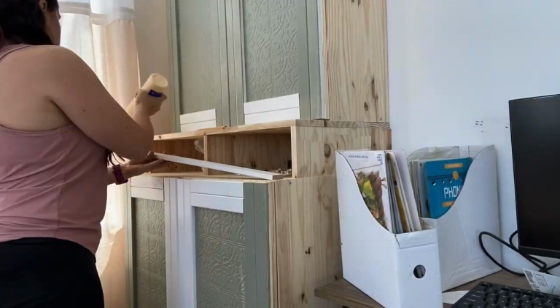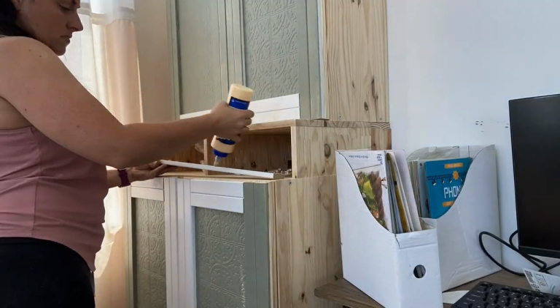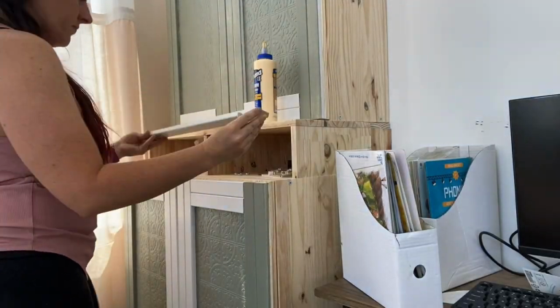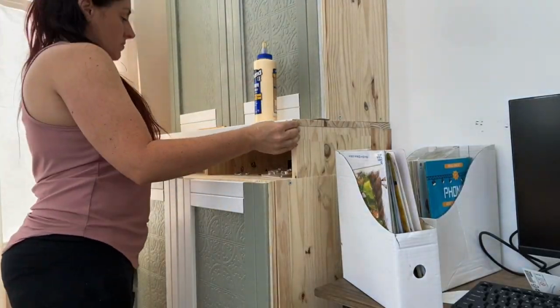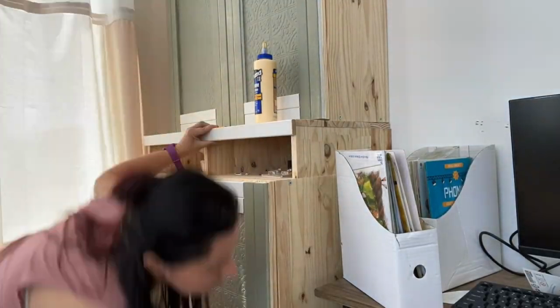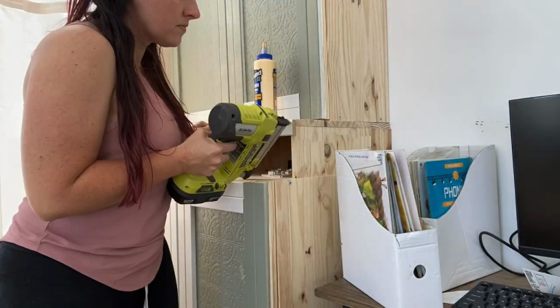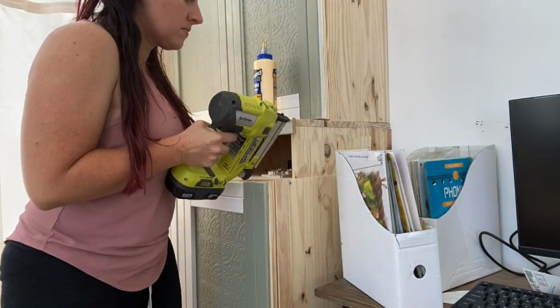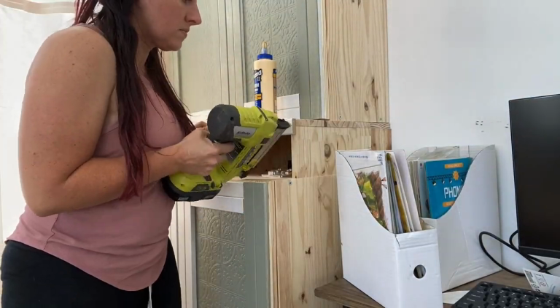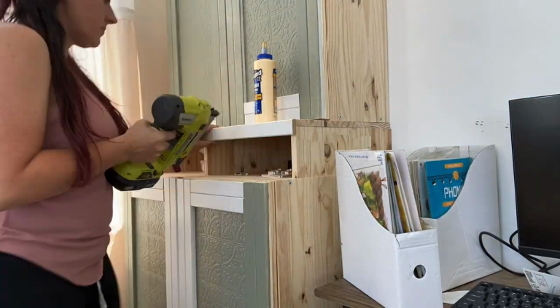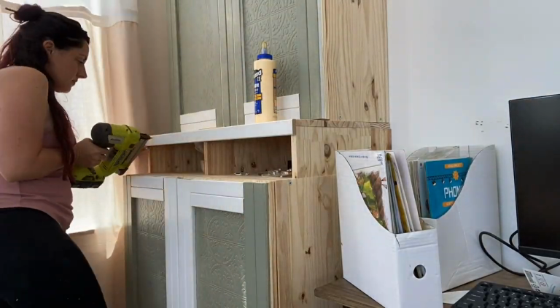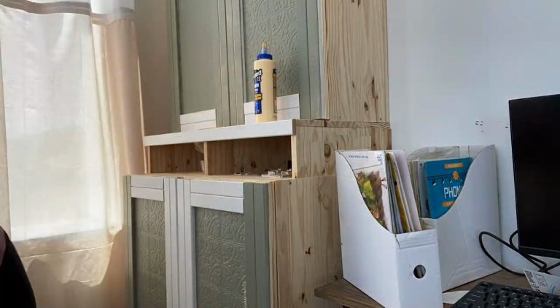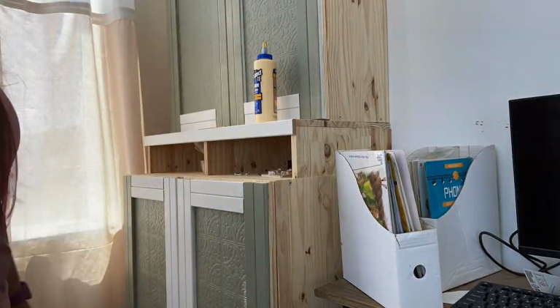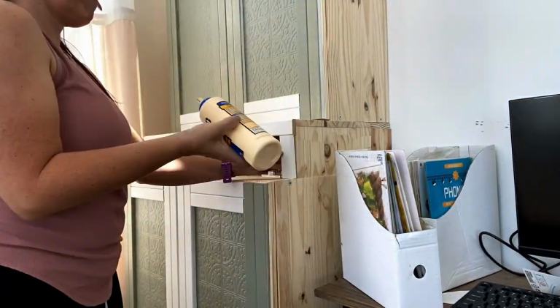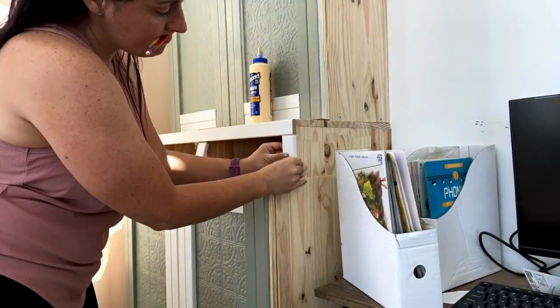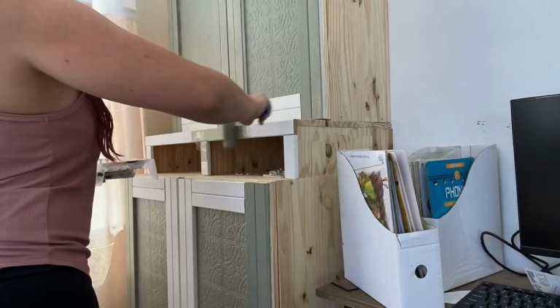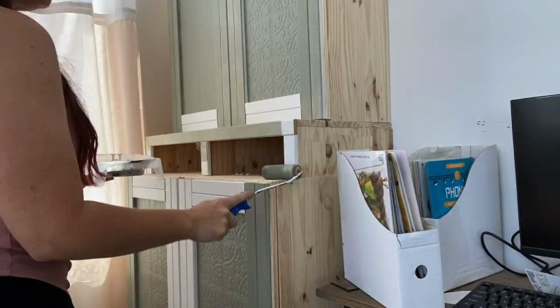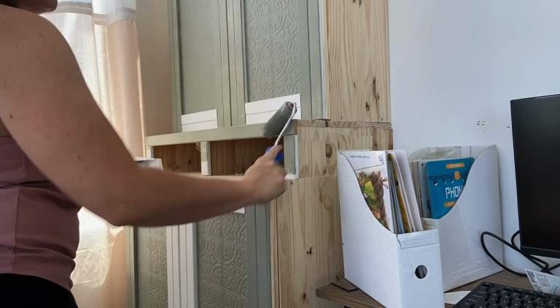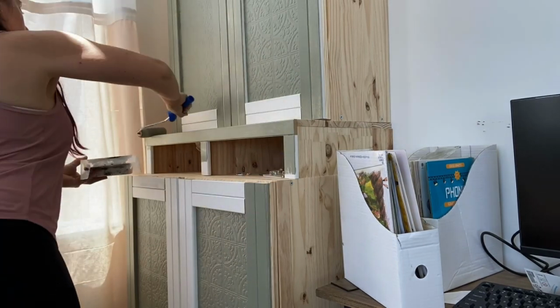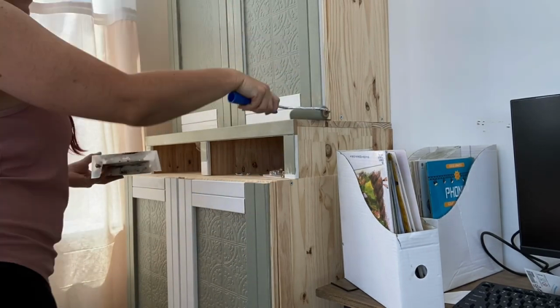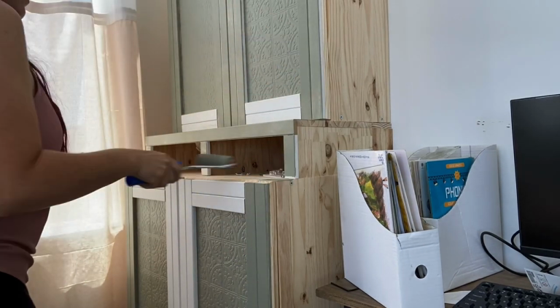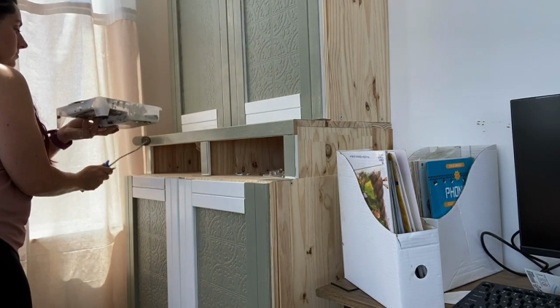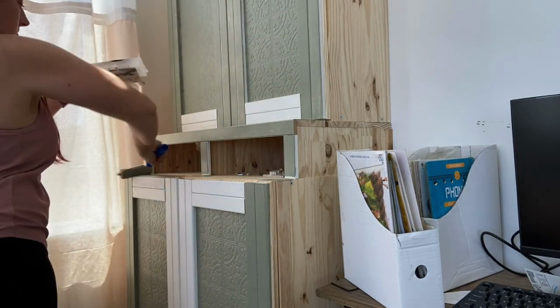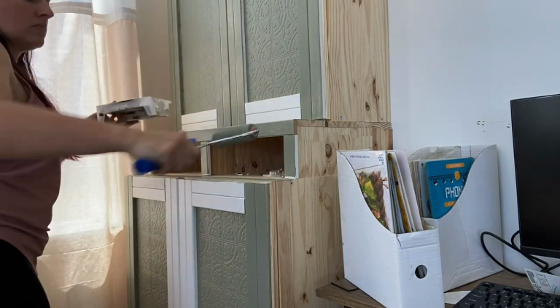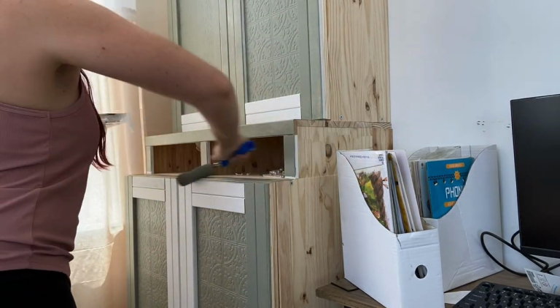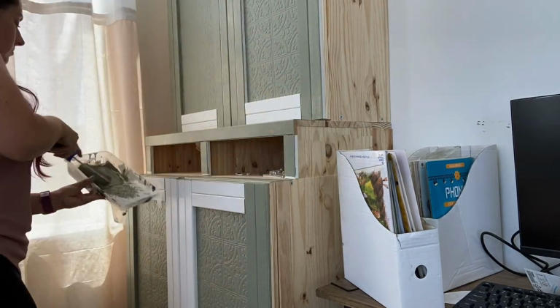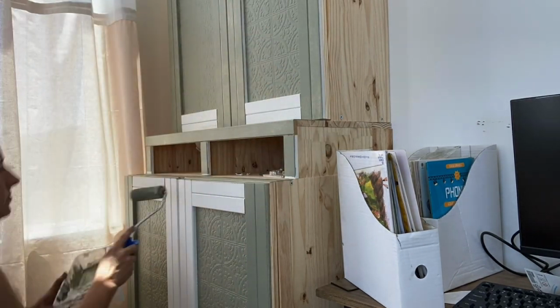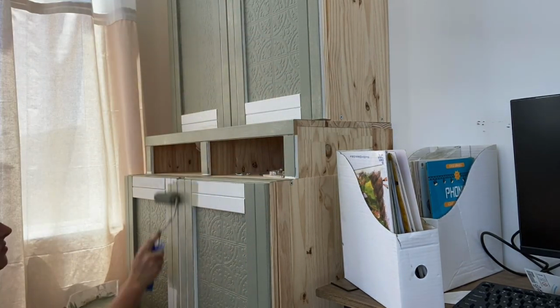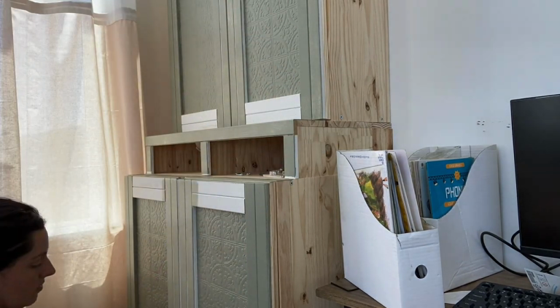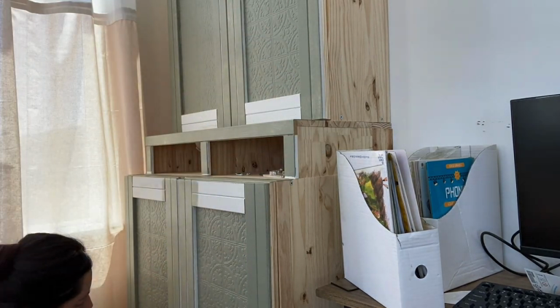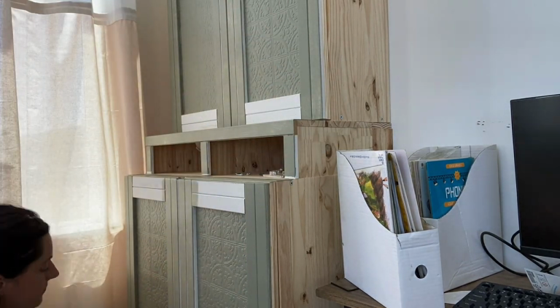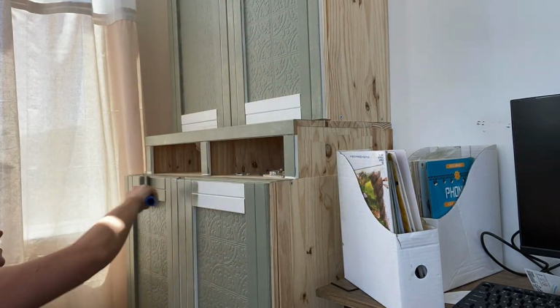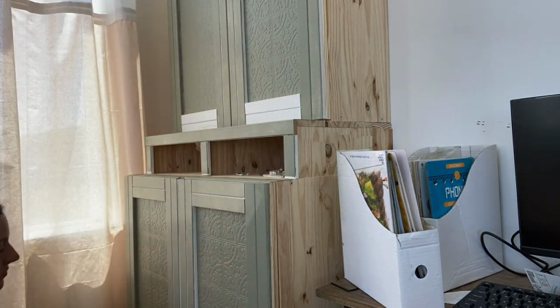Here I decided to add a little molding or trim around the computer cubbies because I wanted to make it look a little more custom and I think it helped a lot.